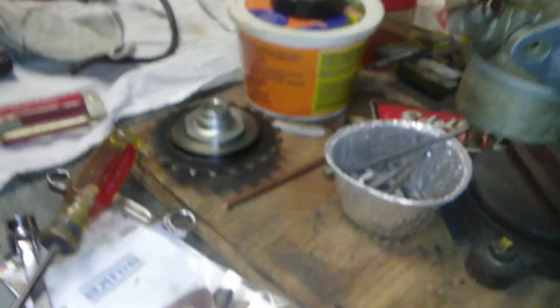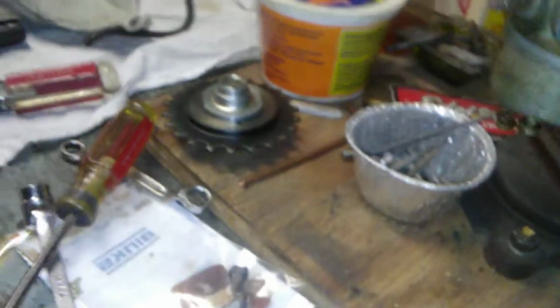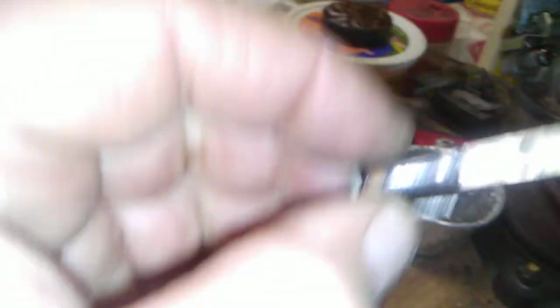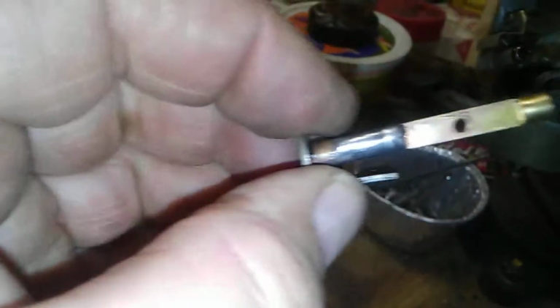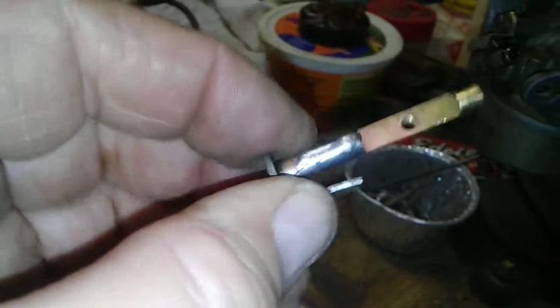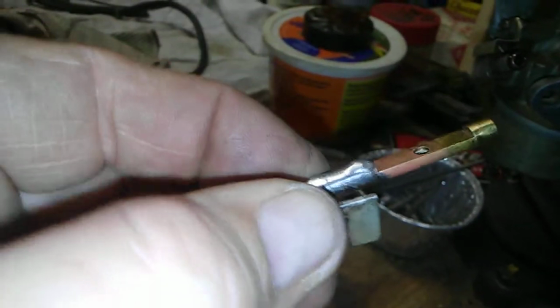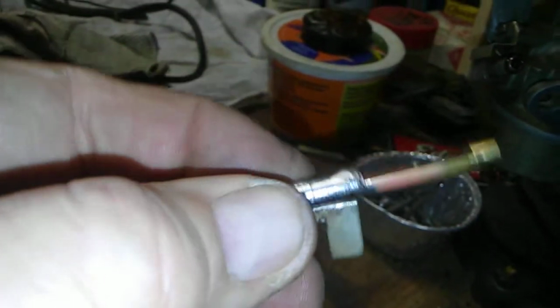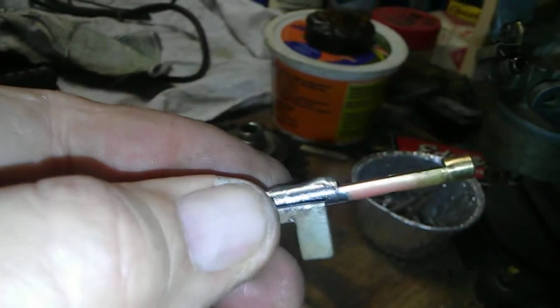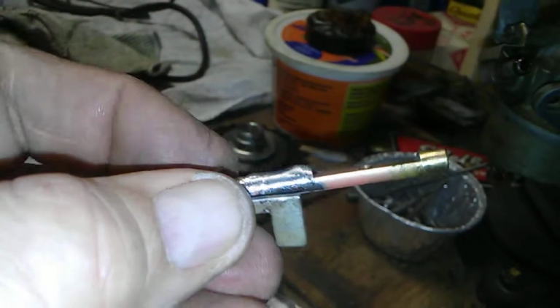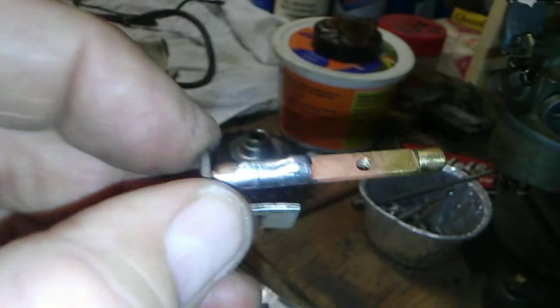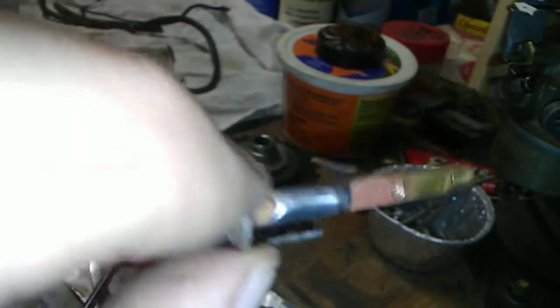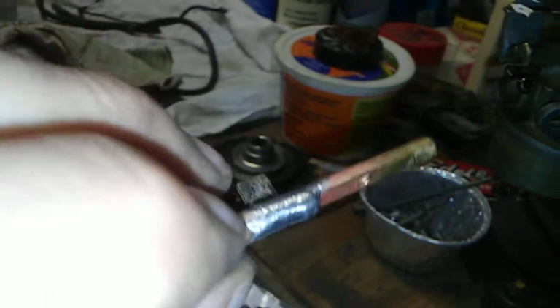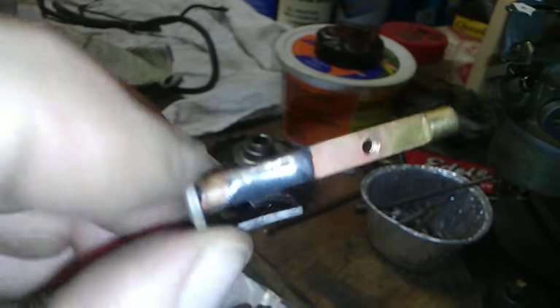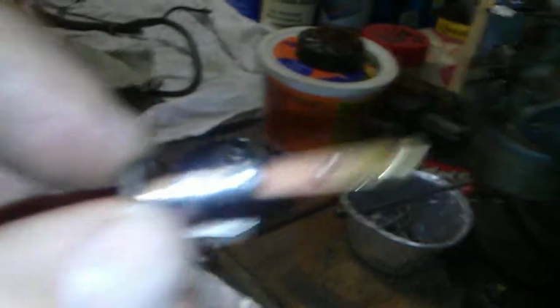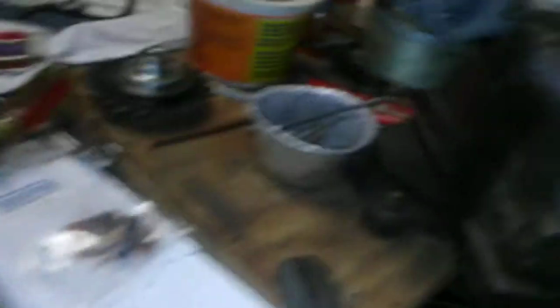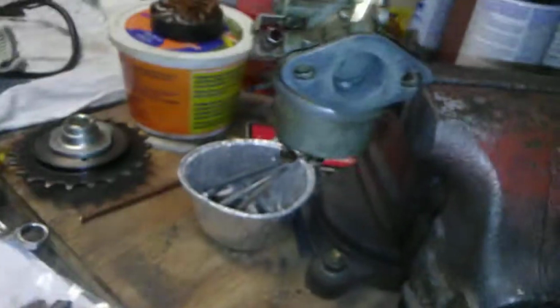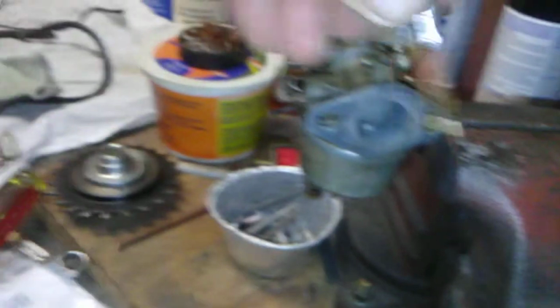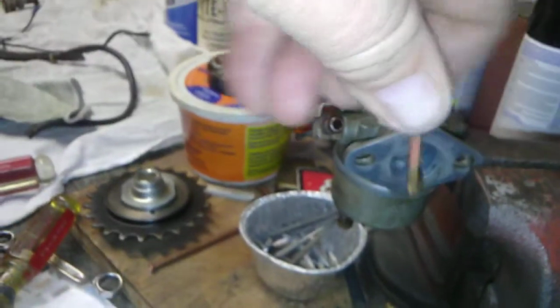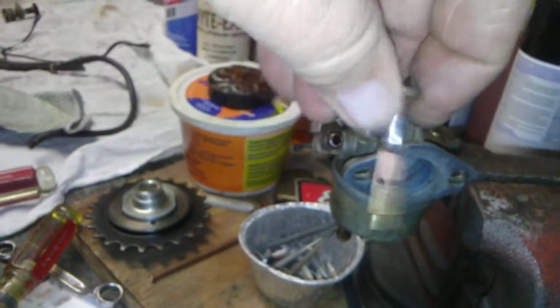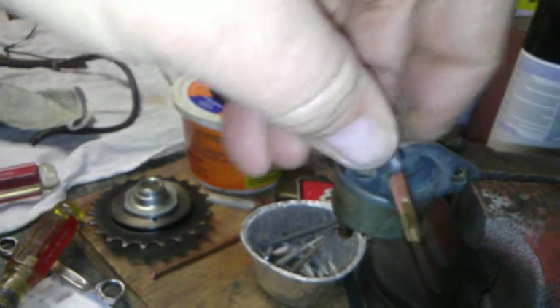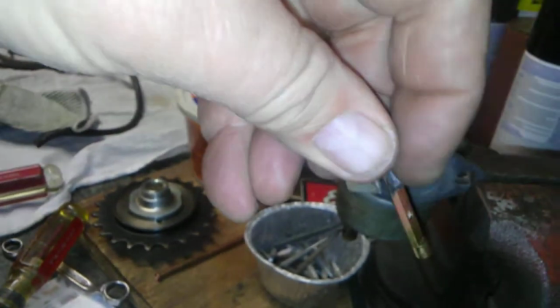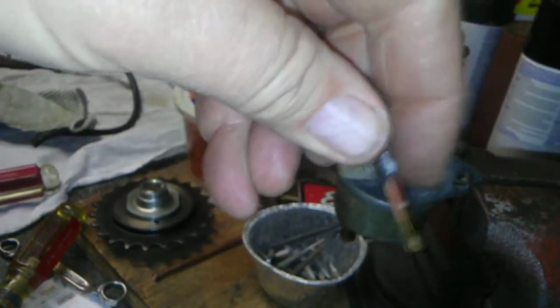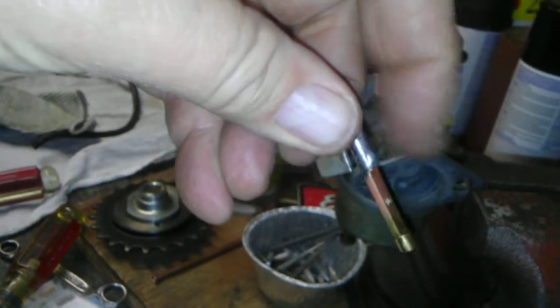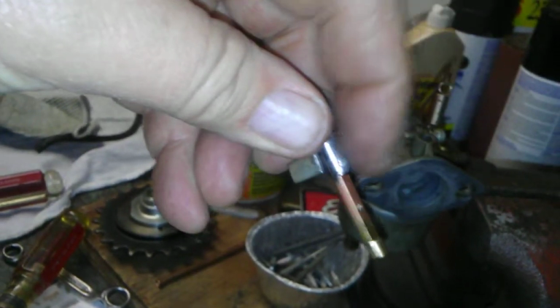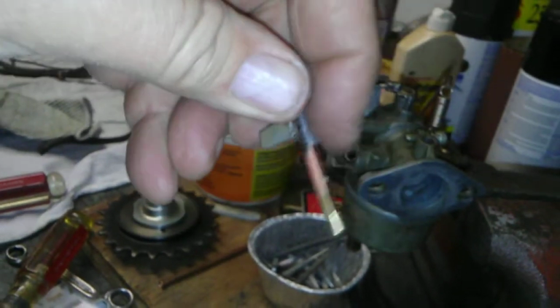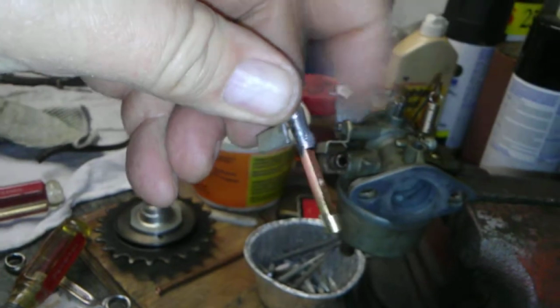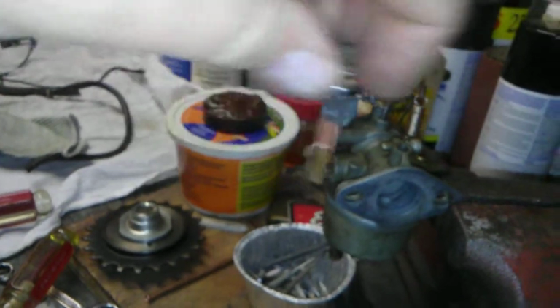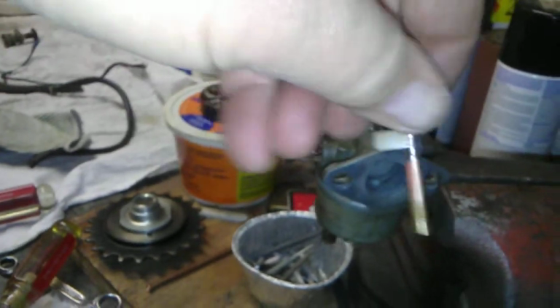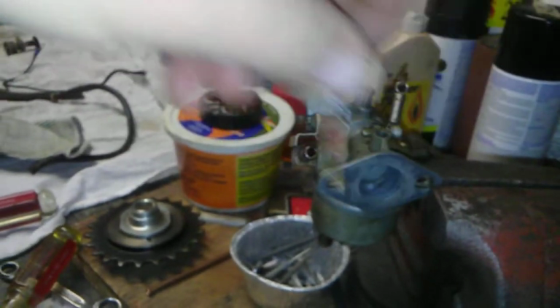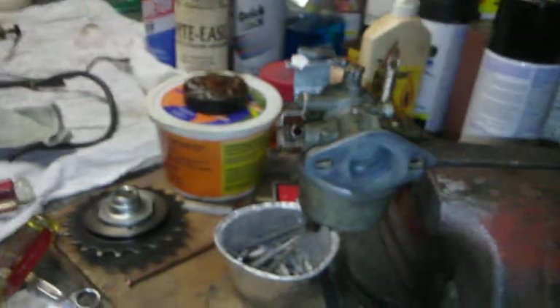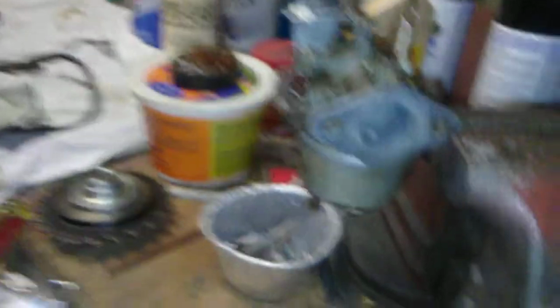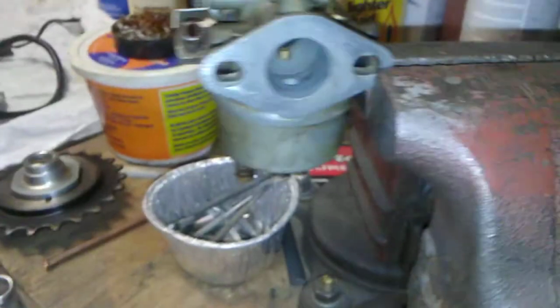I've got to take my pocket knife and a little bitty file and dress that big blob of solder off of there and get it down. I'll push it in and turn it — wherever it leaves a slick, shiny spot, I know I need to take a little bit off. When it quits leaving a shiny spot, I'm good to go.